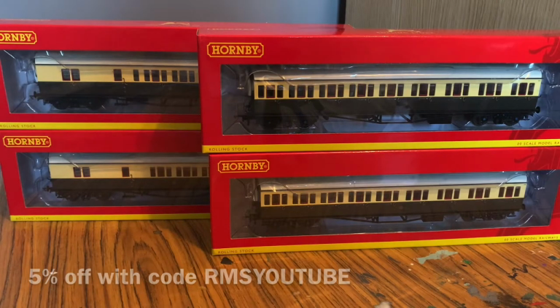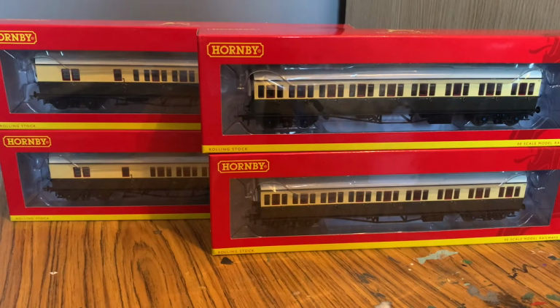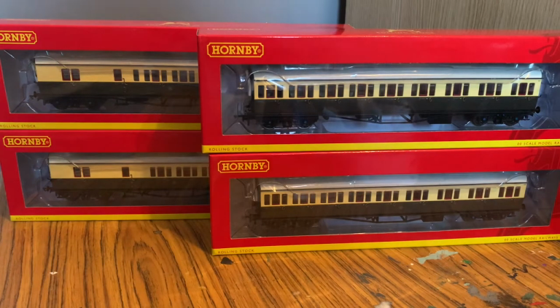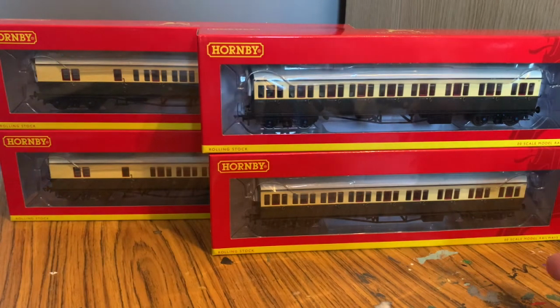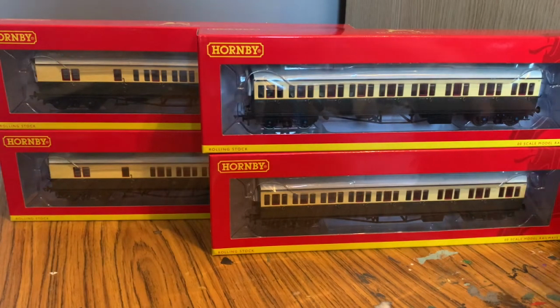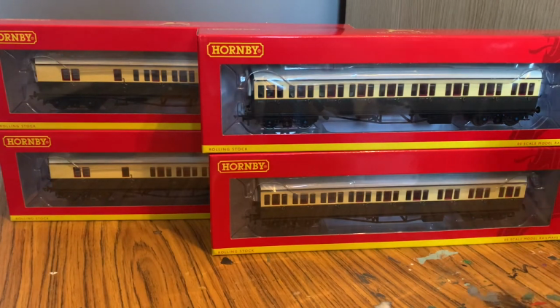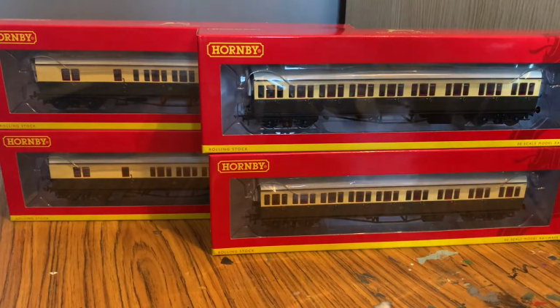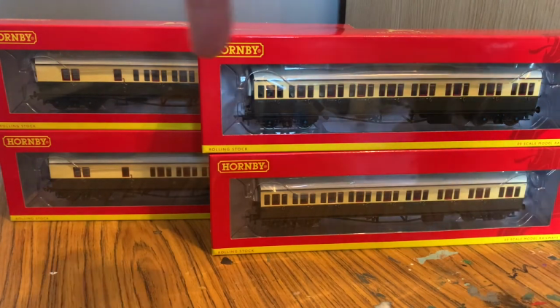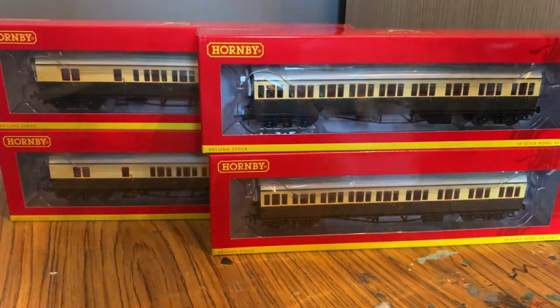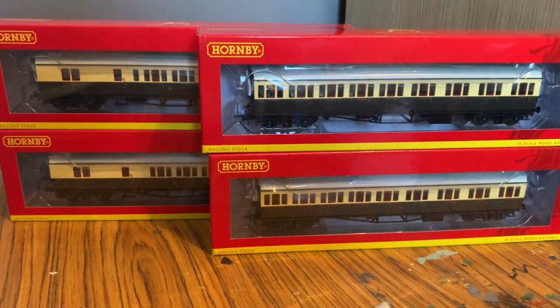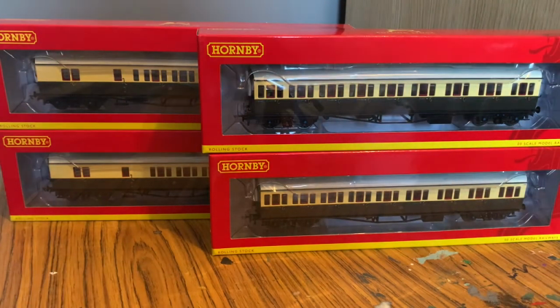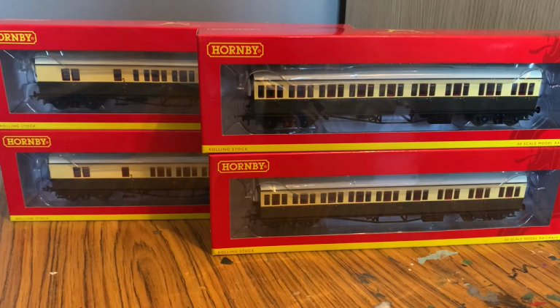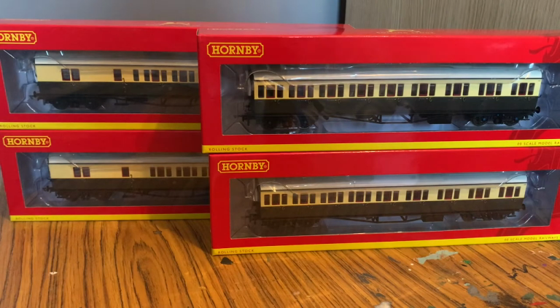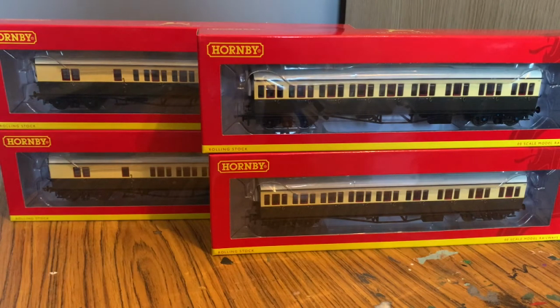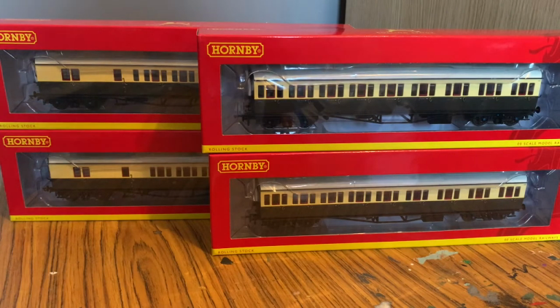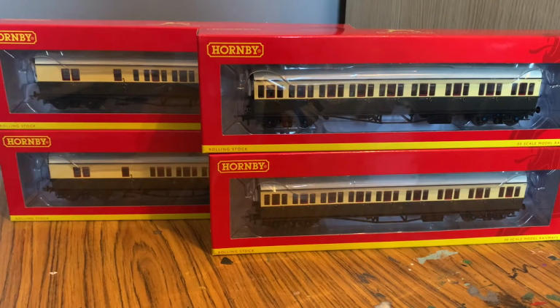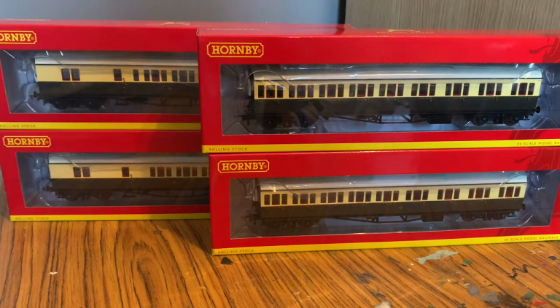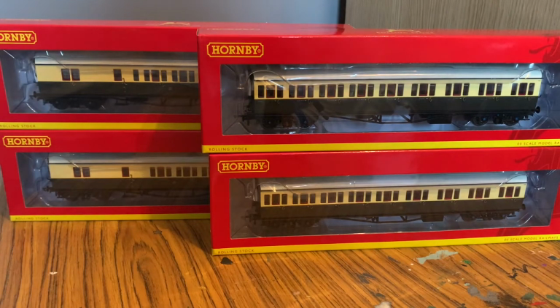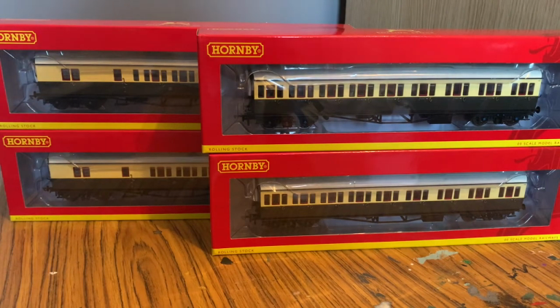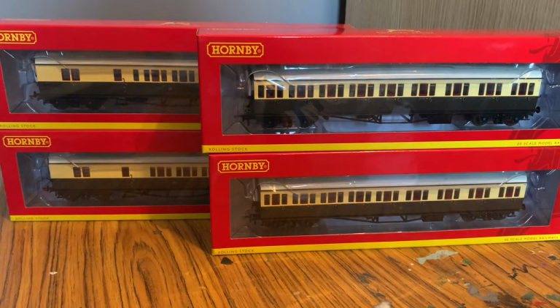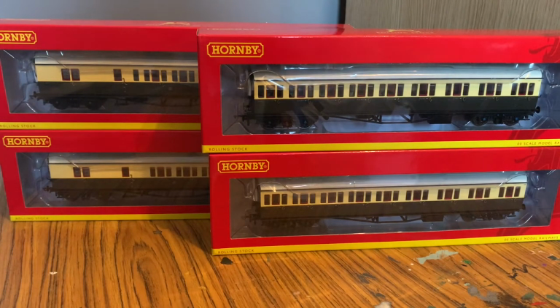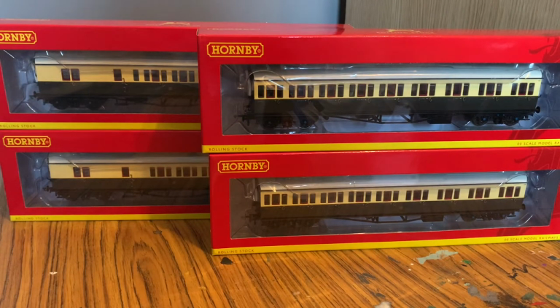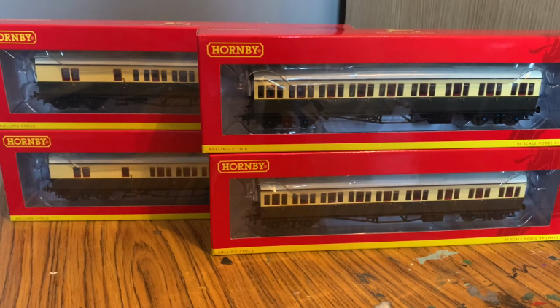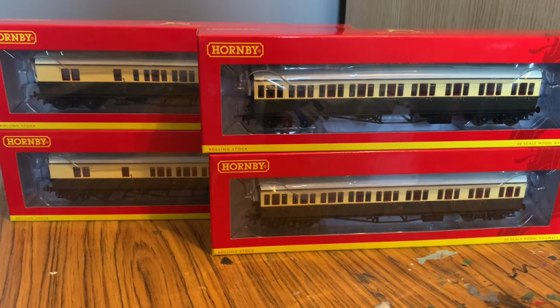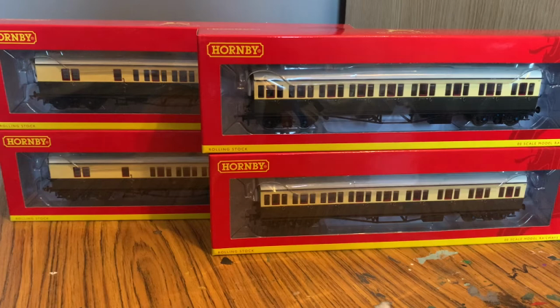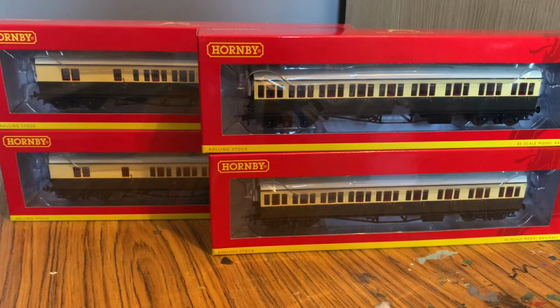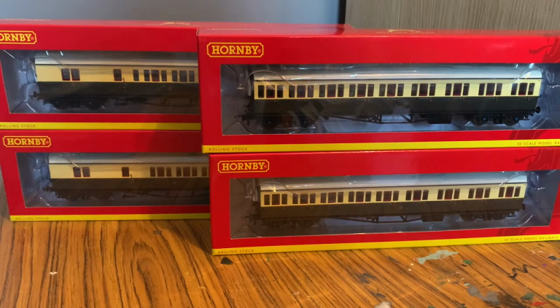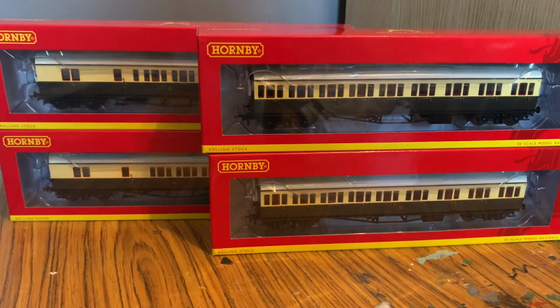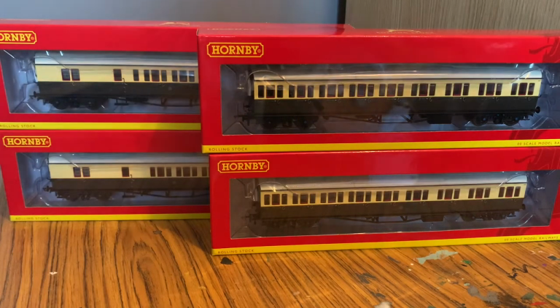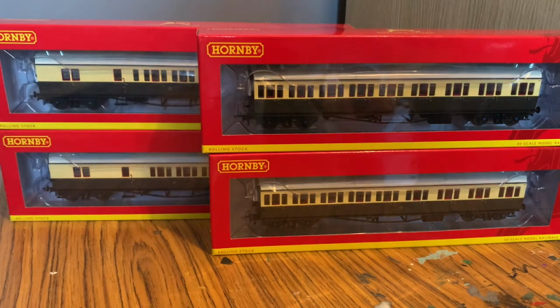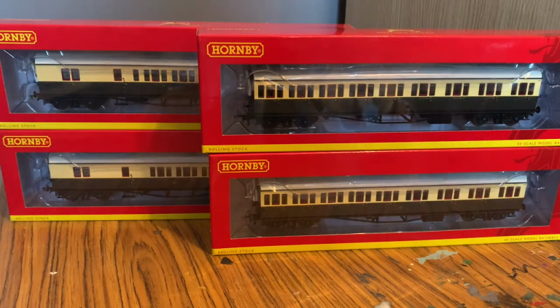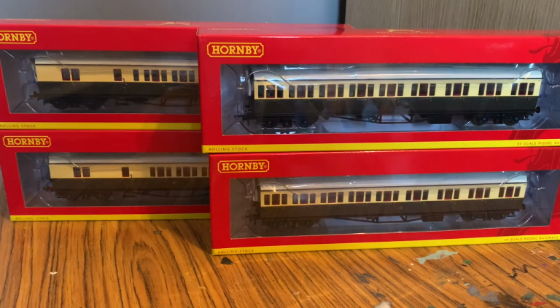You've got two slightly more standard coaches and then there's two brakes, which gives you the option to flip them around. Obviously trains generally don't run with two brakes, but they're just all the ones we had that are in the same colour scheme essentially.